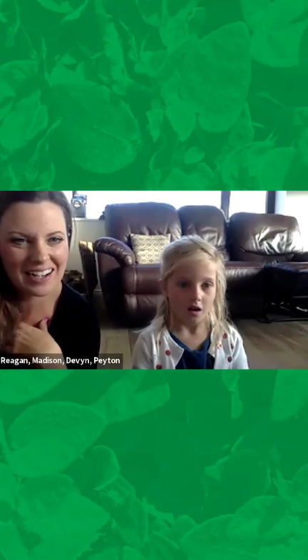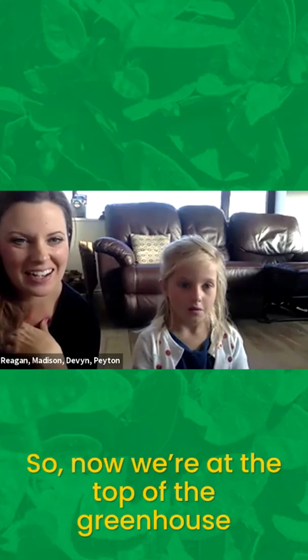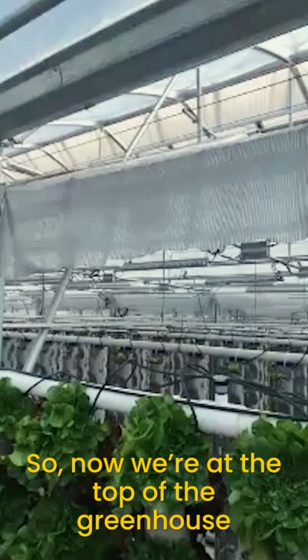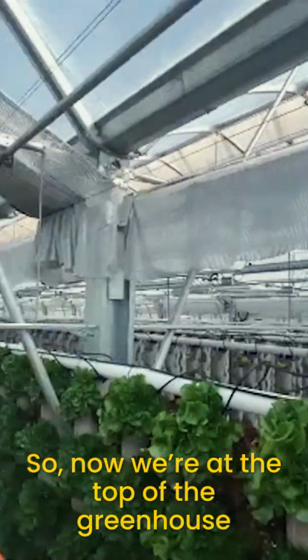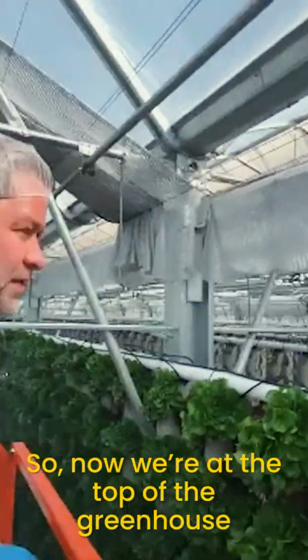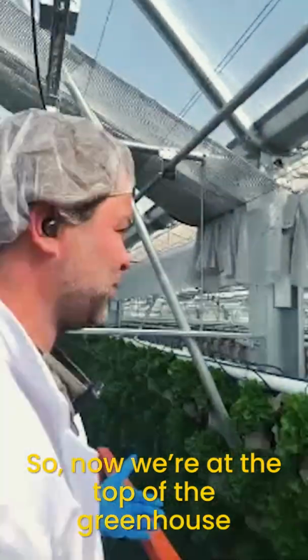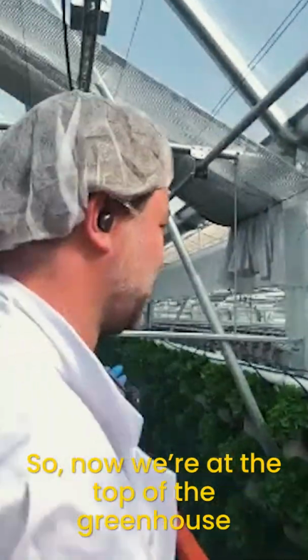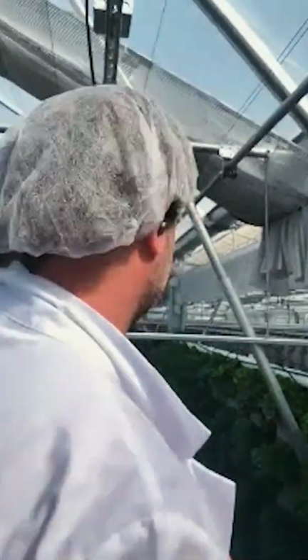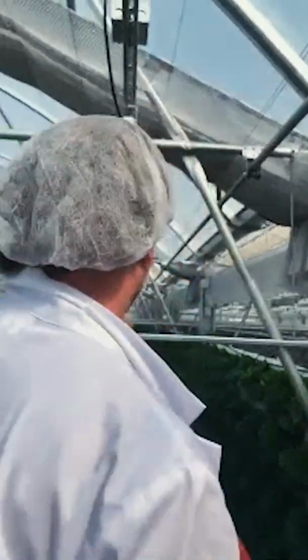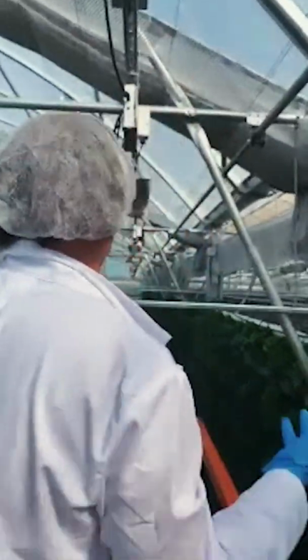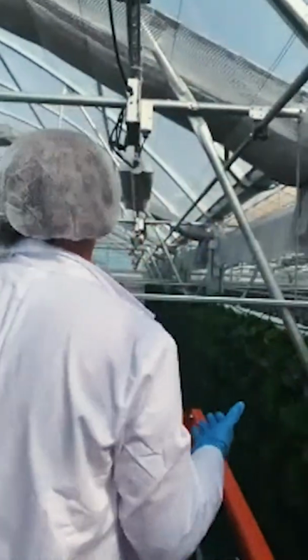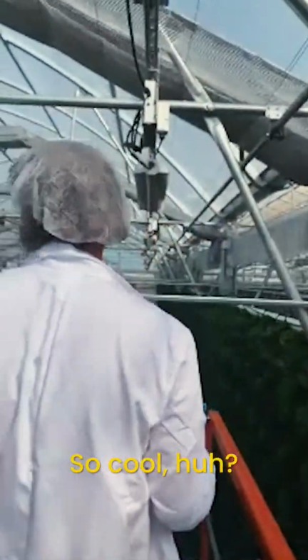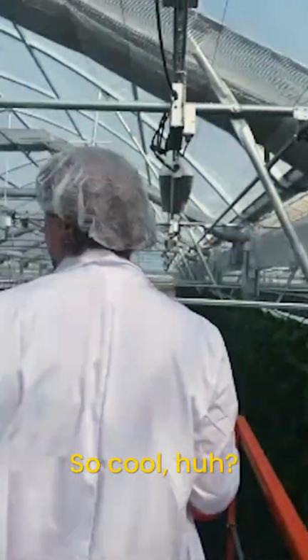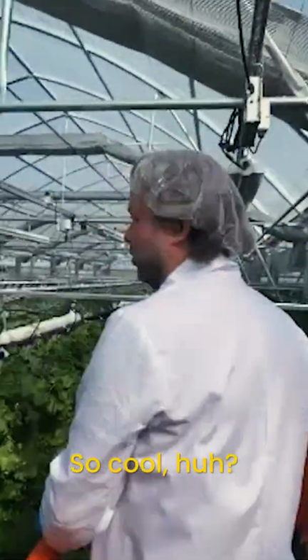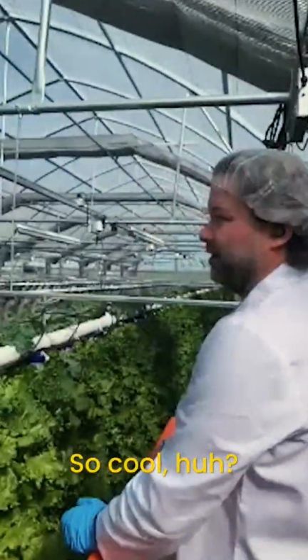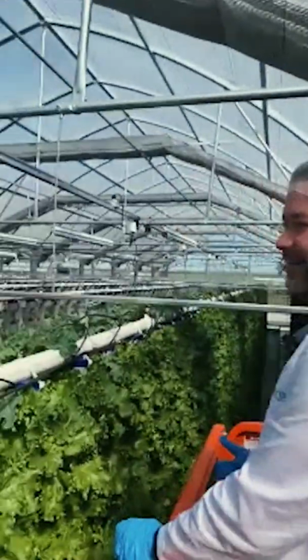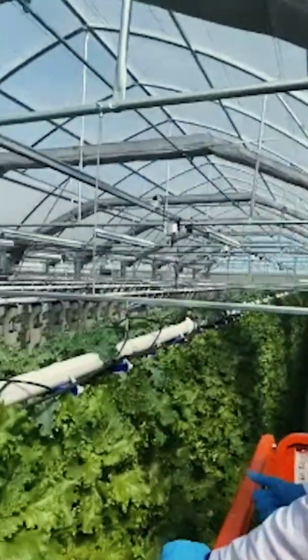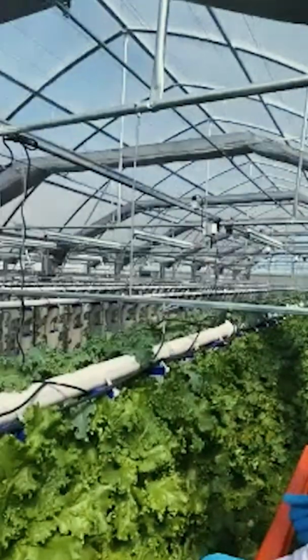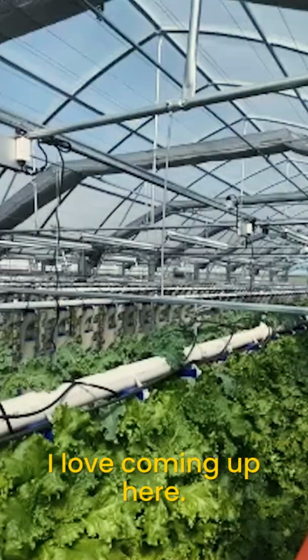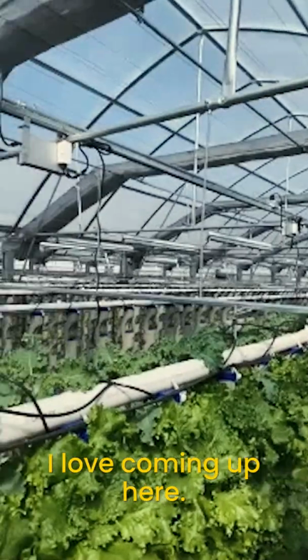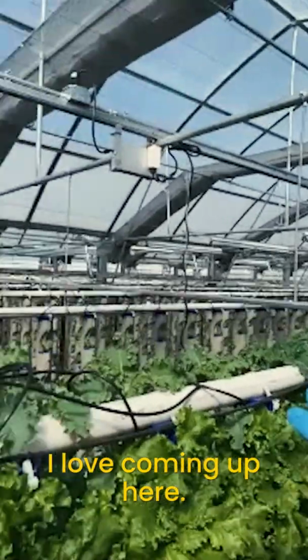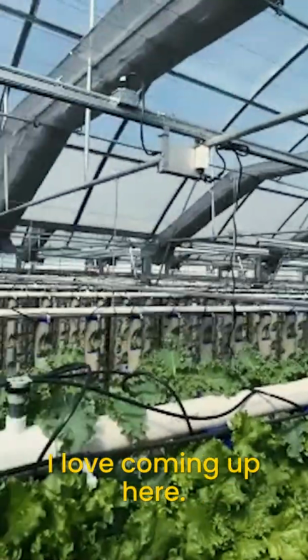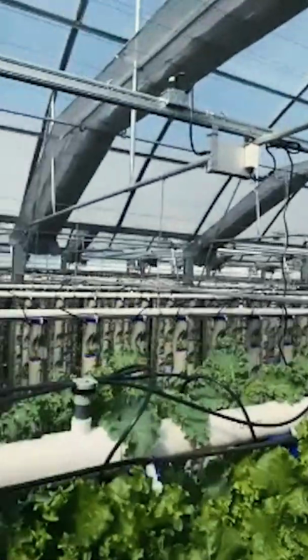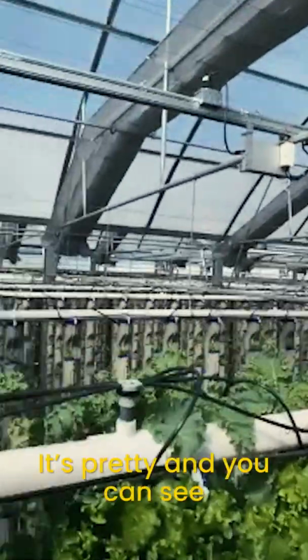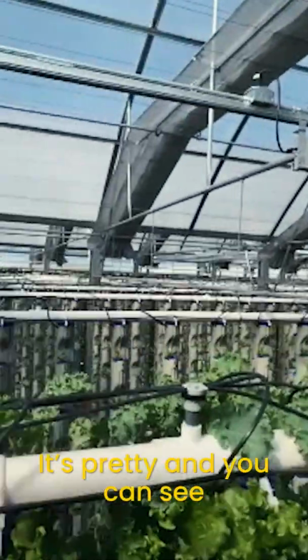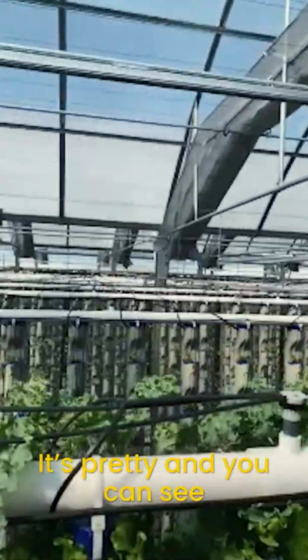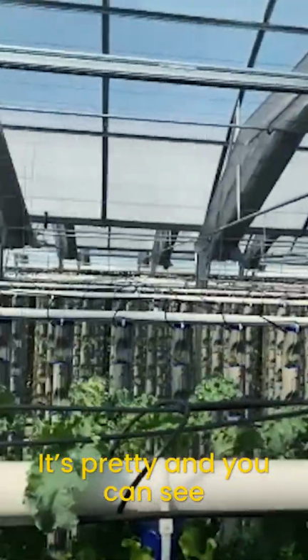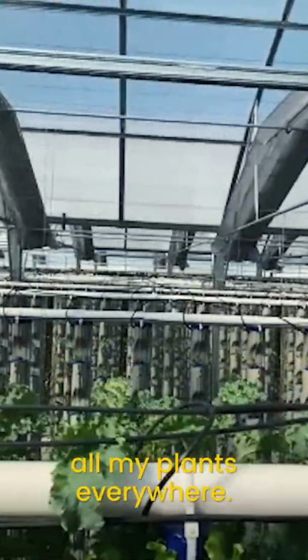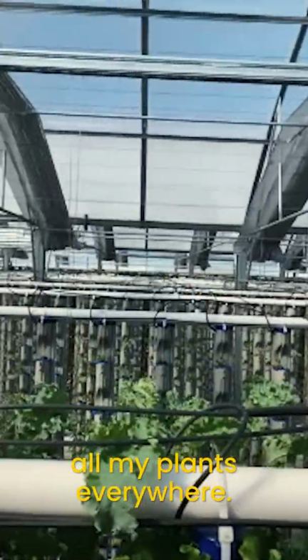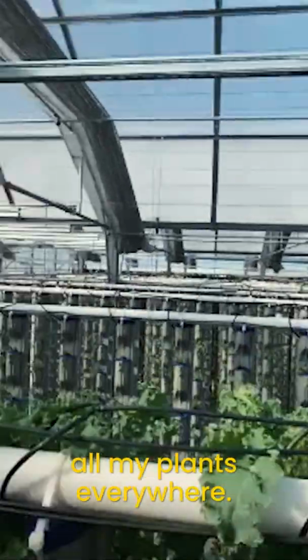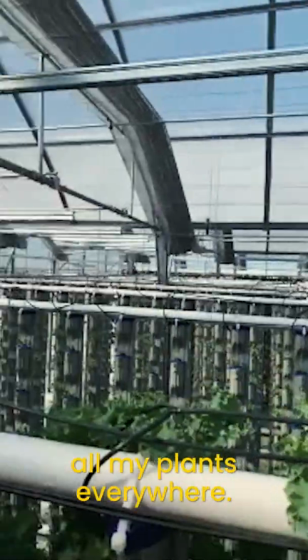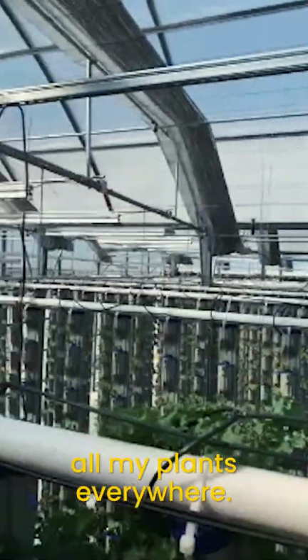Now we're at the top of the greenhouse. So cool, huh? I love coming up here. It's pretty, and you can see all my plants everywhere.